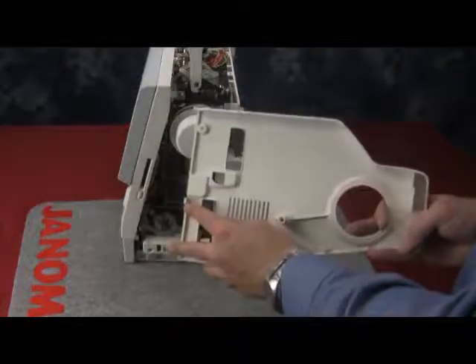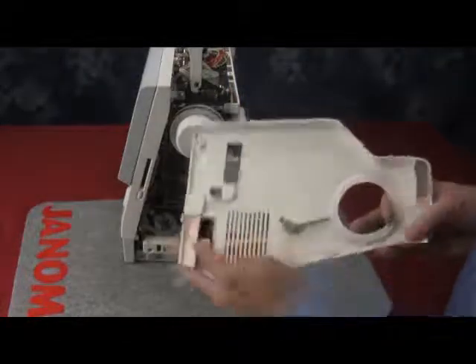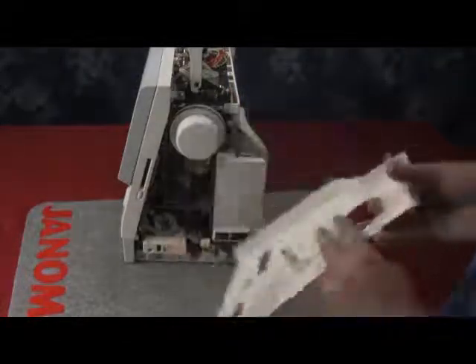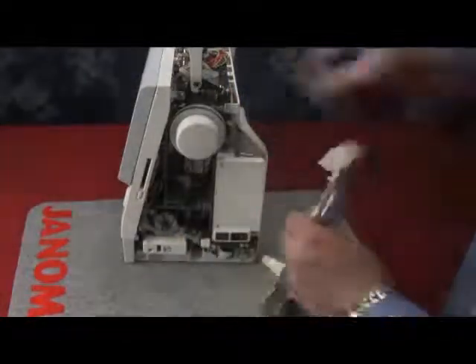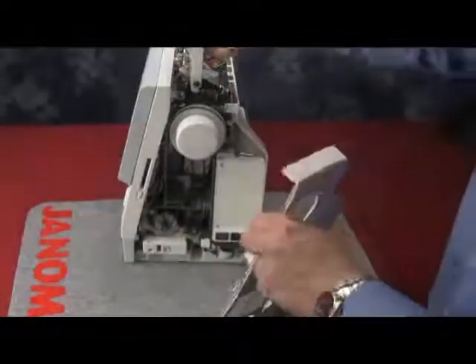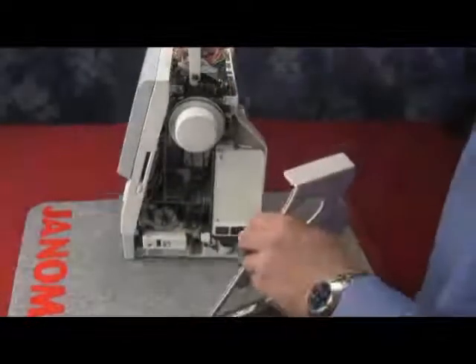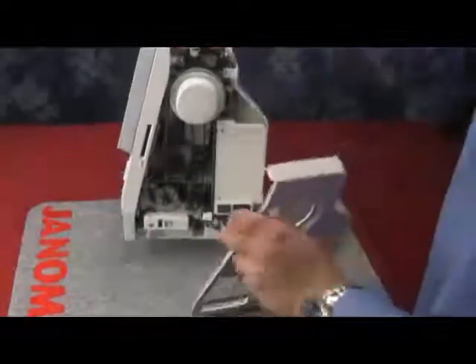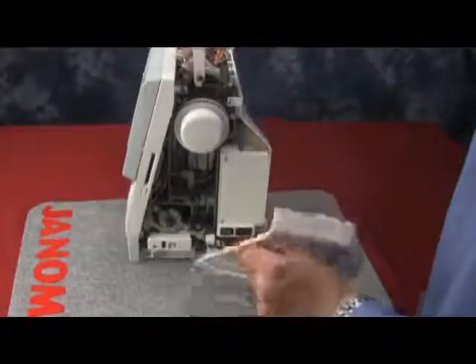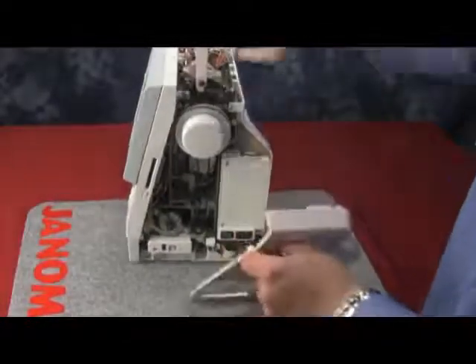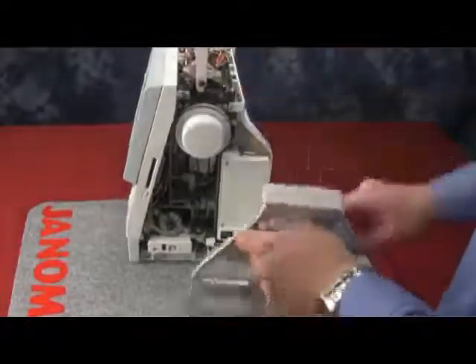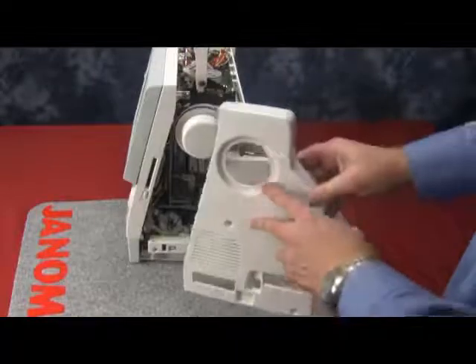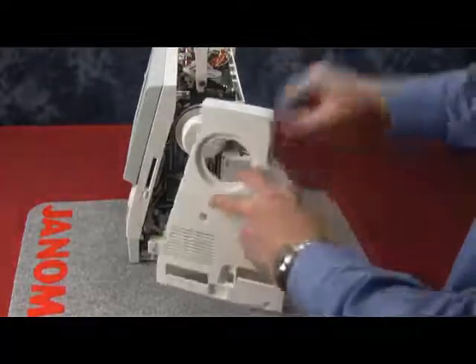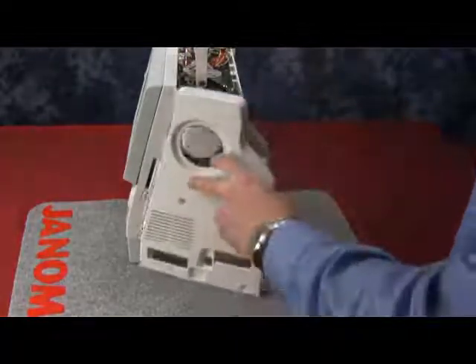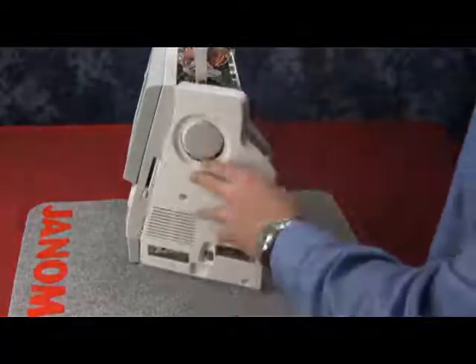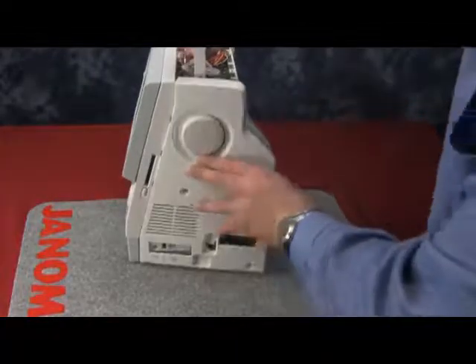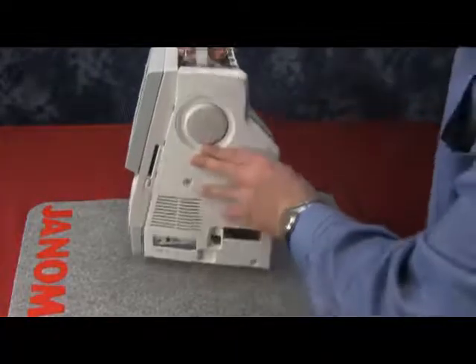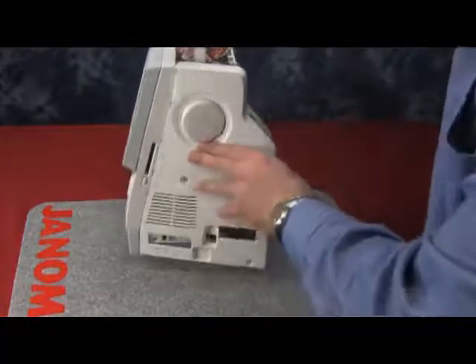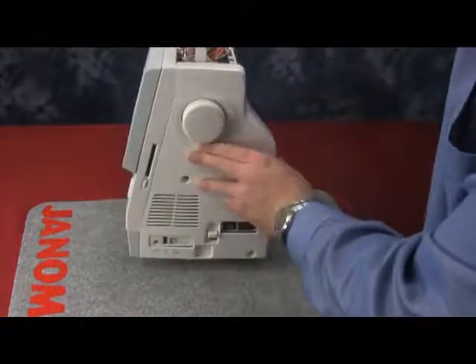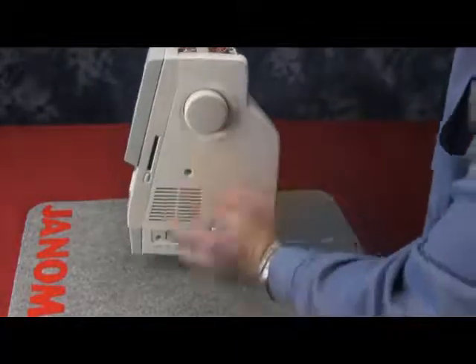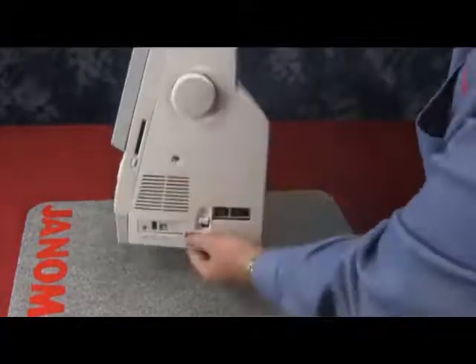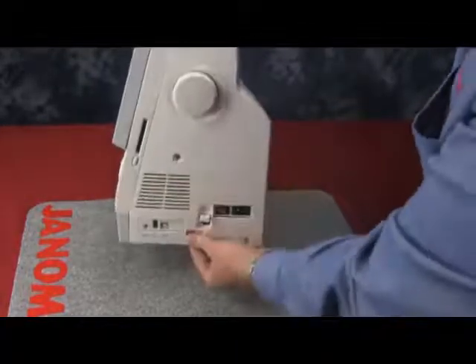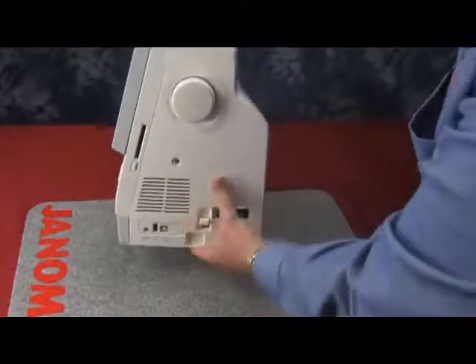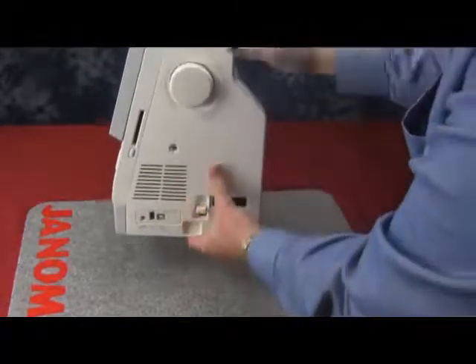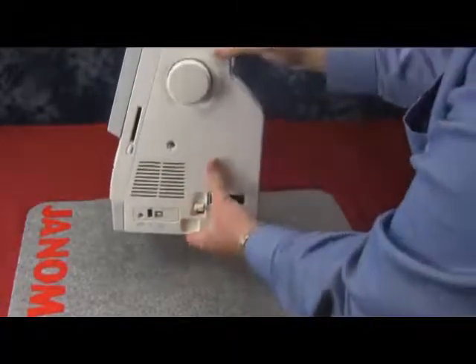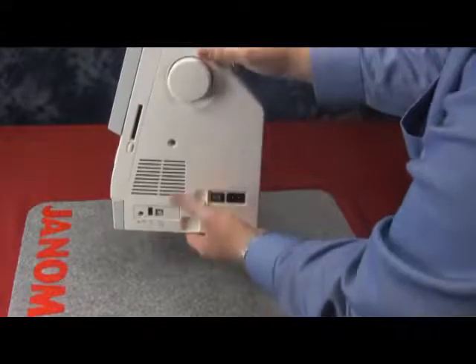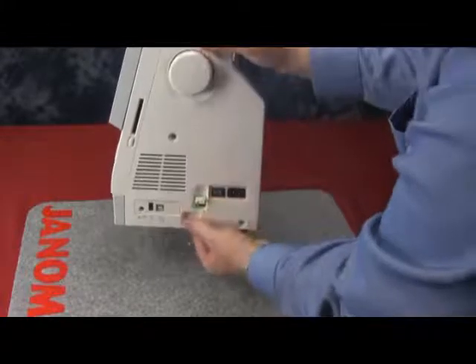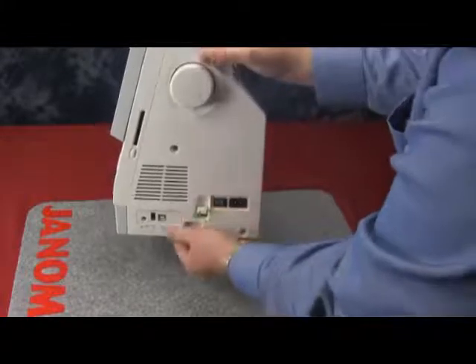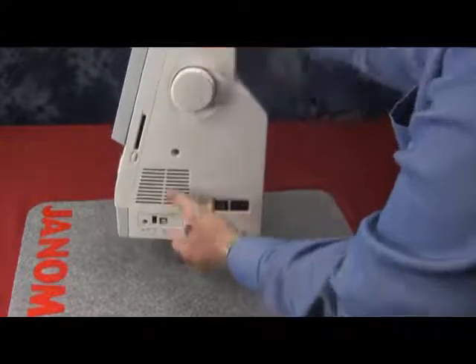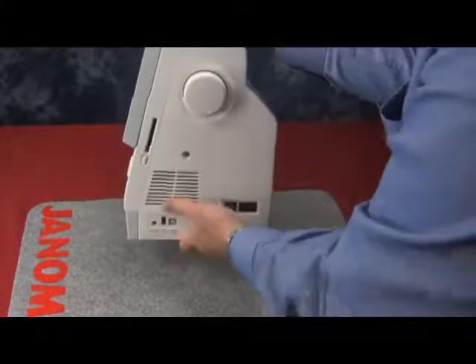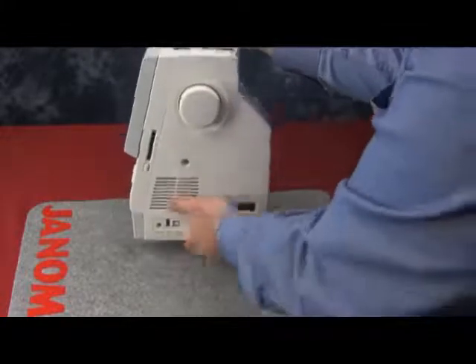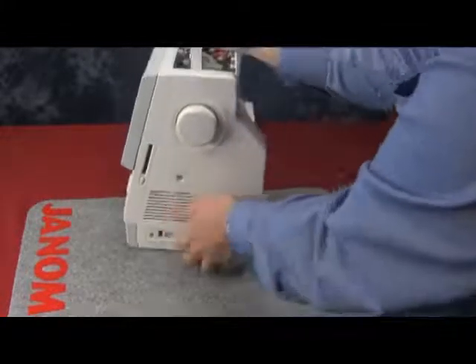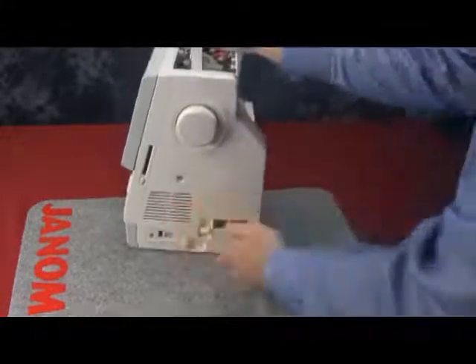At the bottom you have a large clip. Hold the machine up and start to attach it, then pick the machine back up. Make sure you do not snap off the bottom clip and lock the belt cover into the machine.